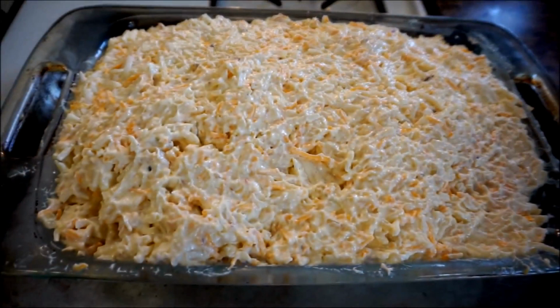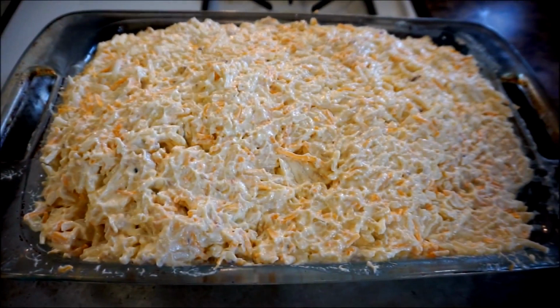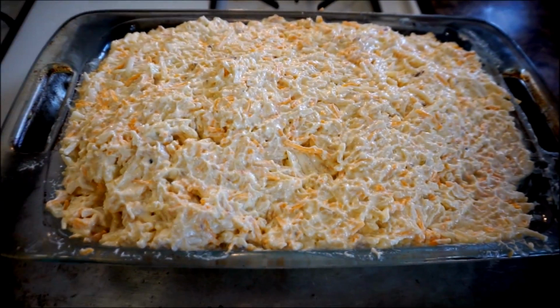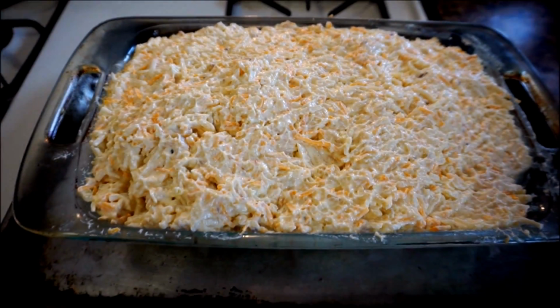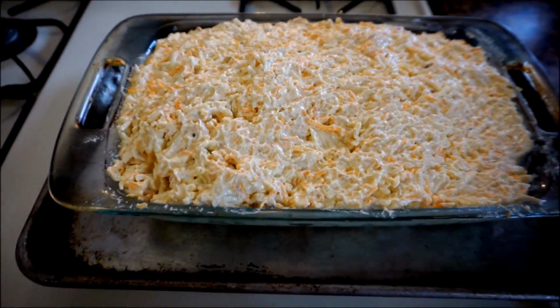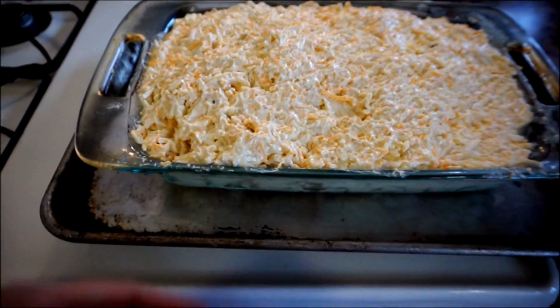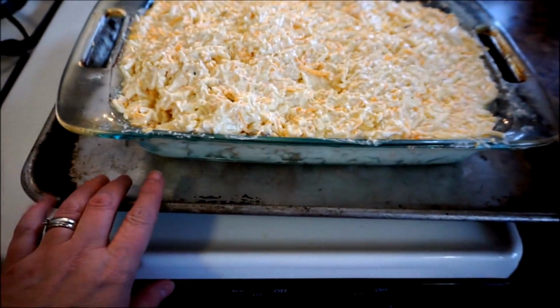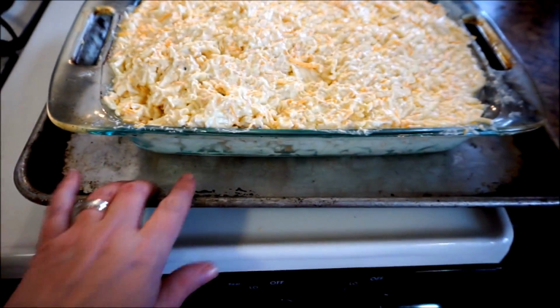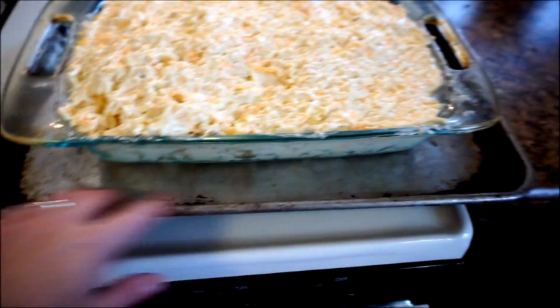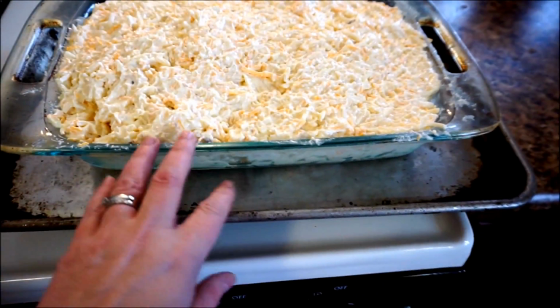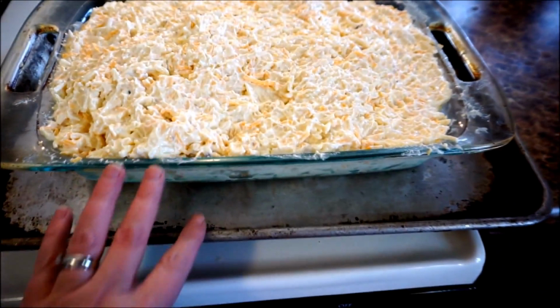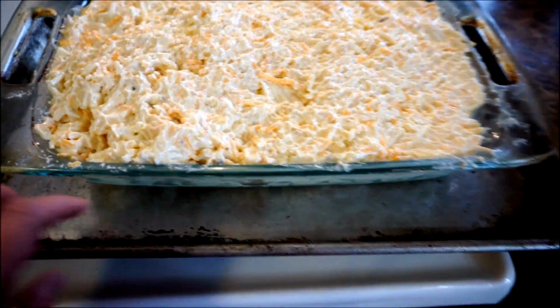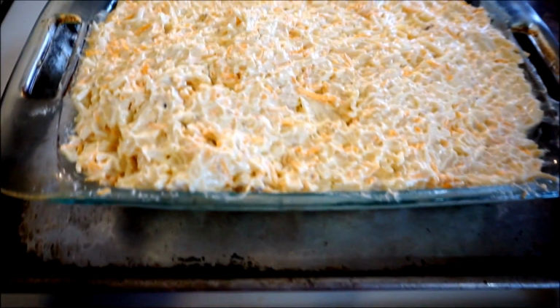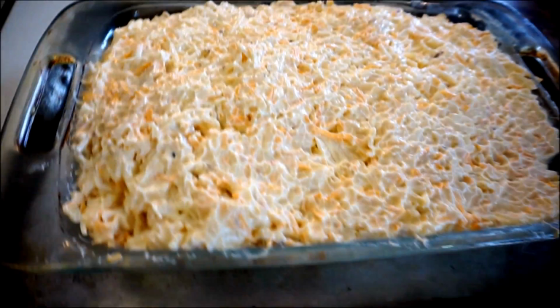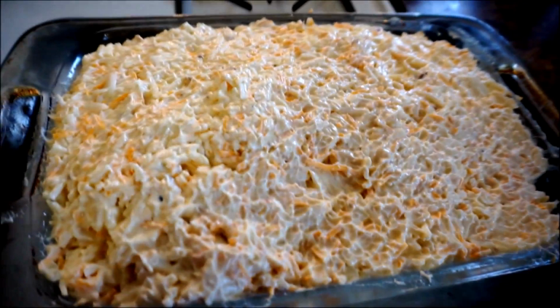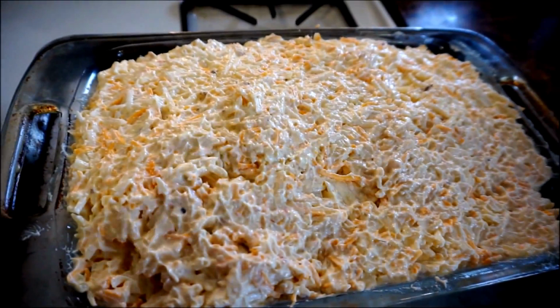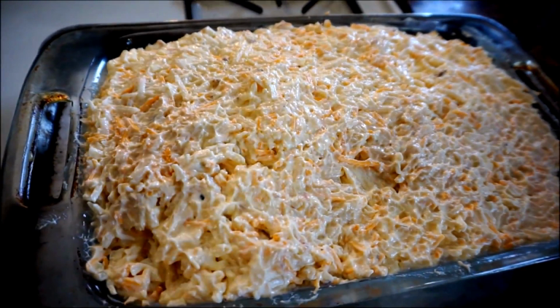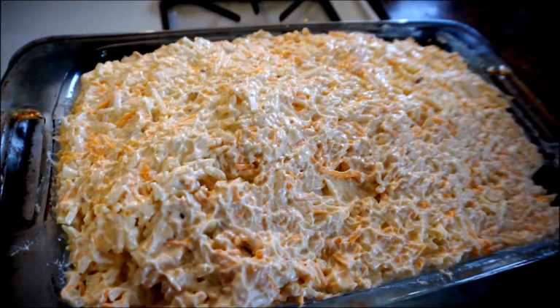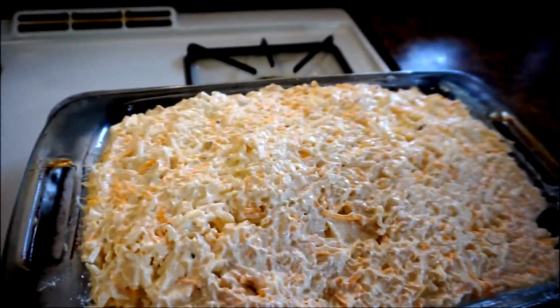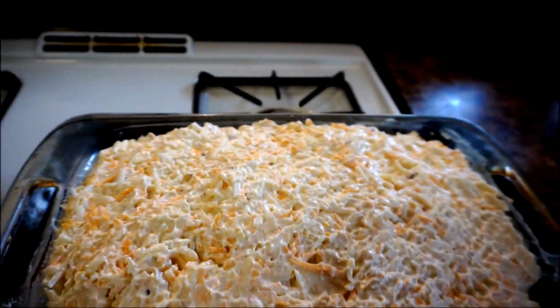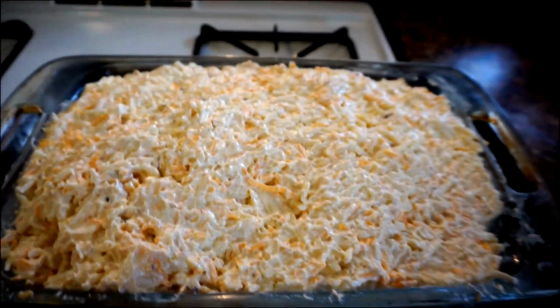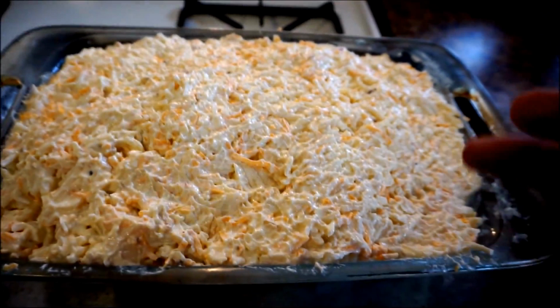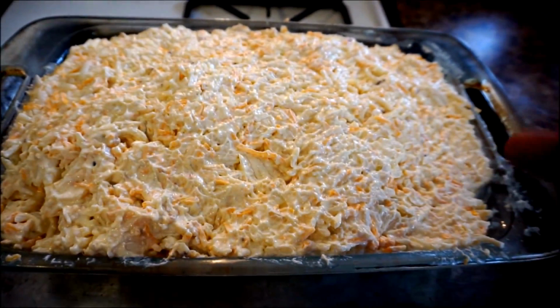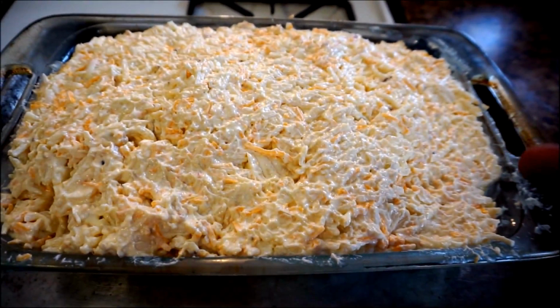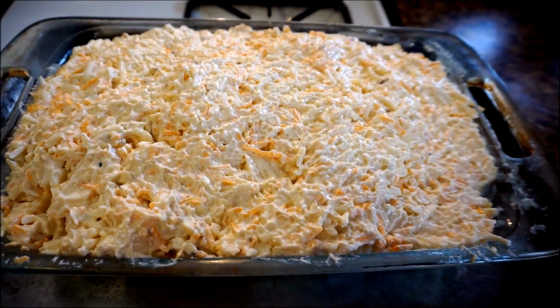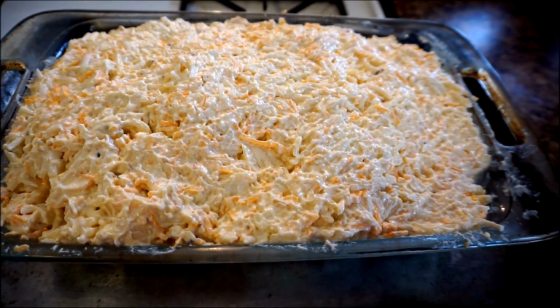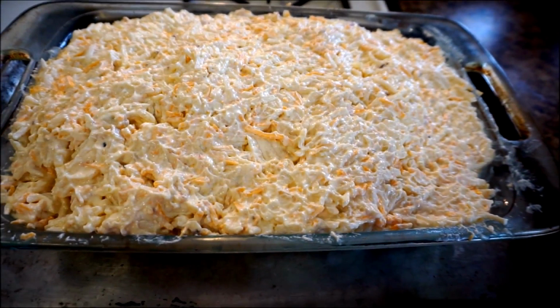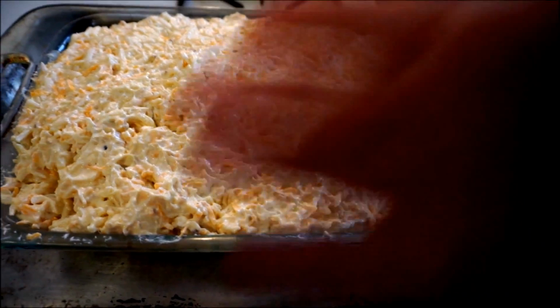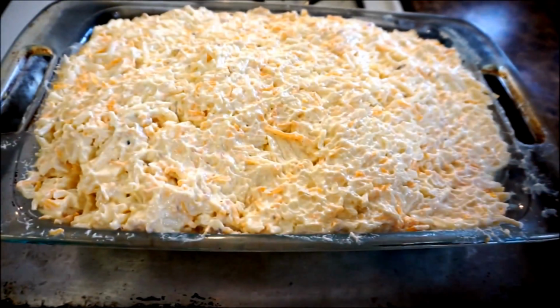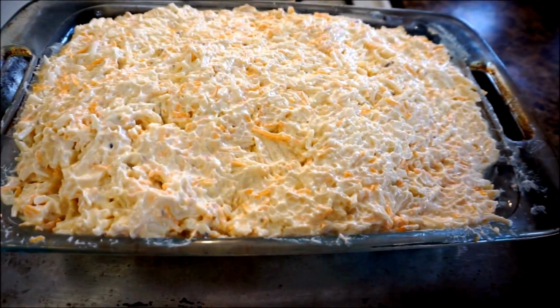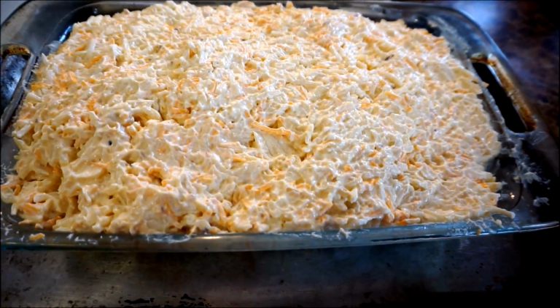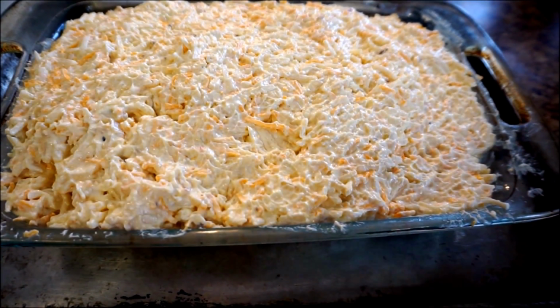I've now put everything into a nine by 13 pan and I've actually just put another pan underneath it so that when I cook it, that's just how I do it in case there's any spills. Now you could just cook this at 350 degrees for about 30 minutes and eat it just like this — it would taste delicious.